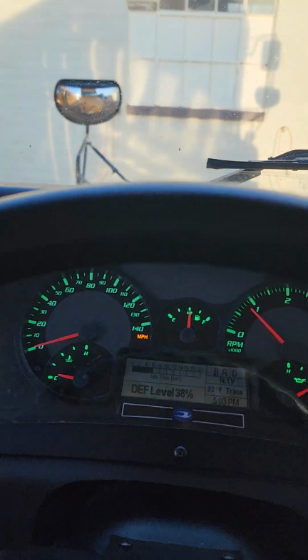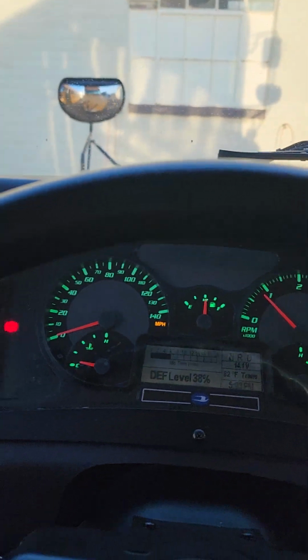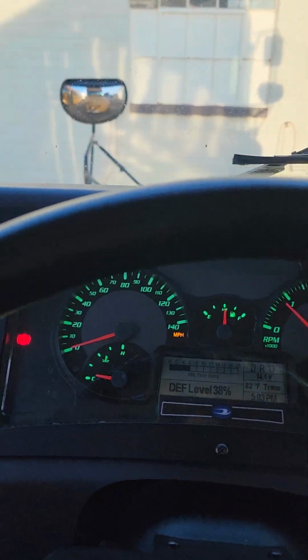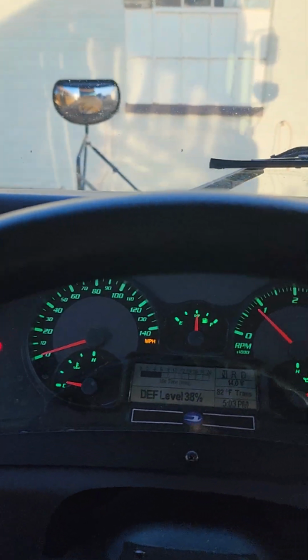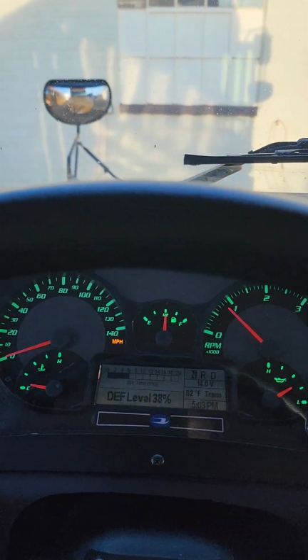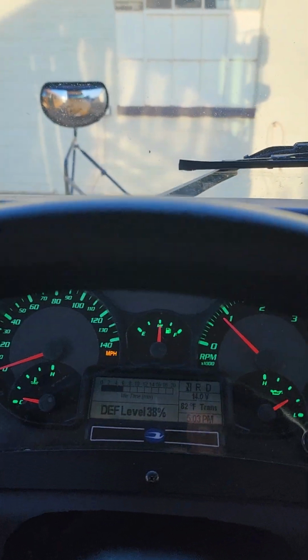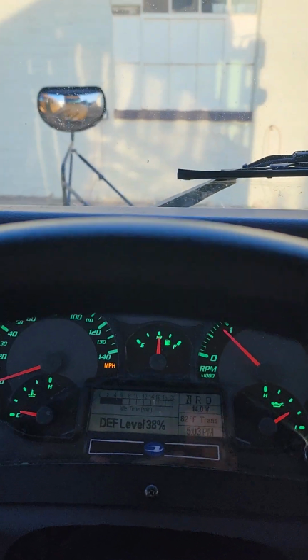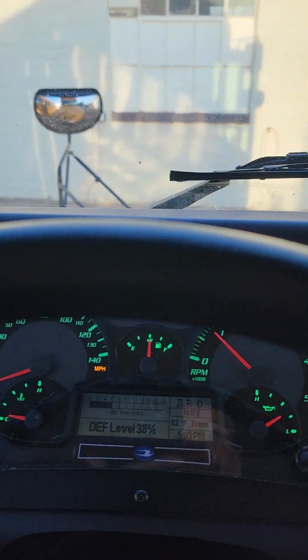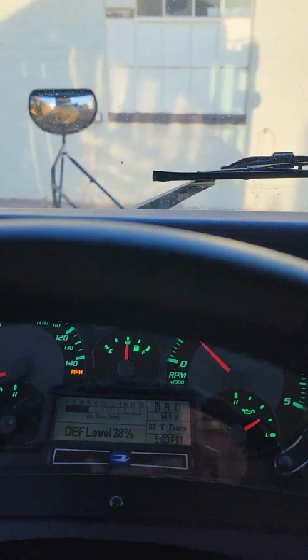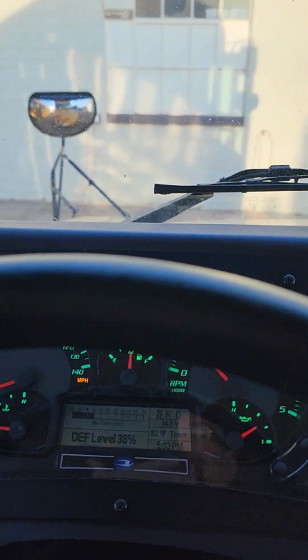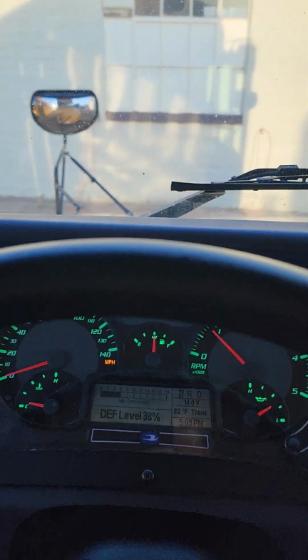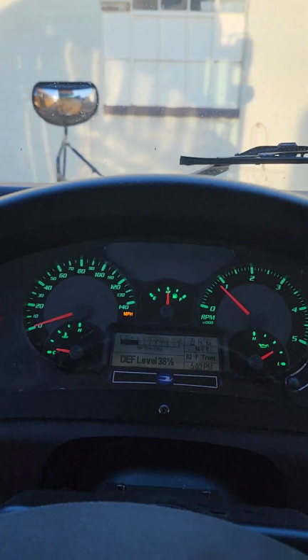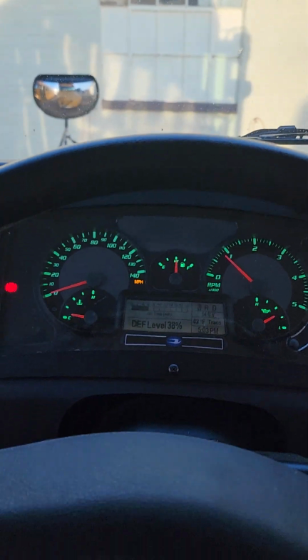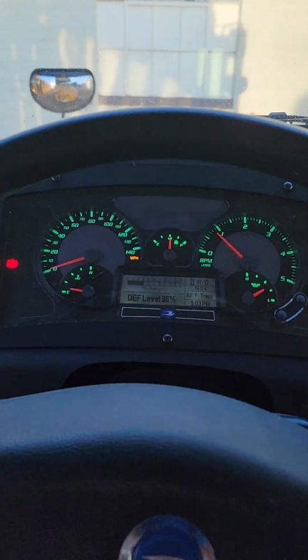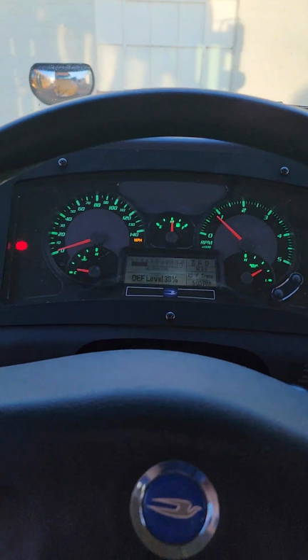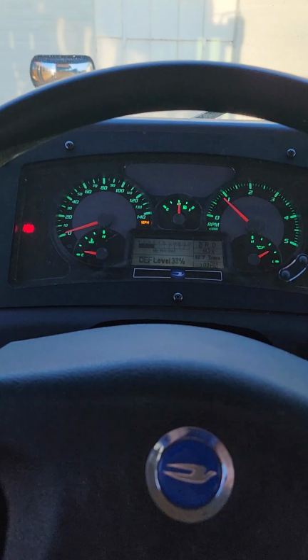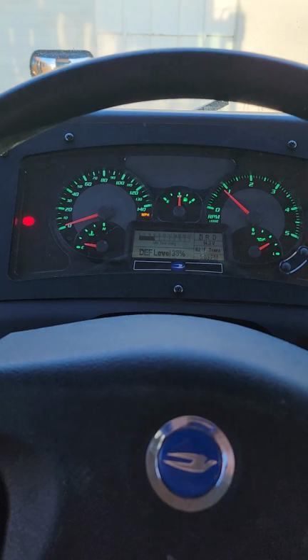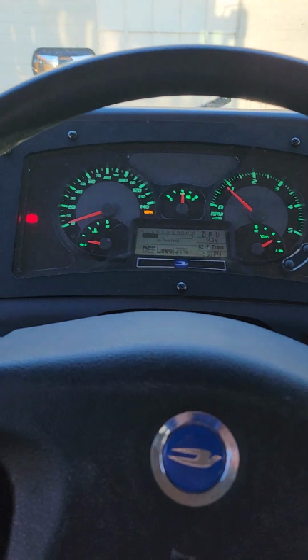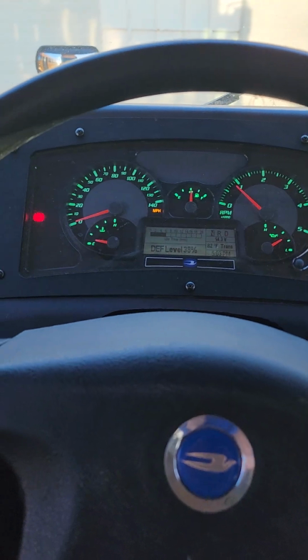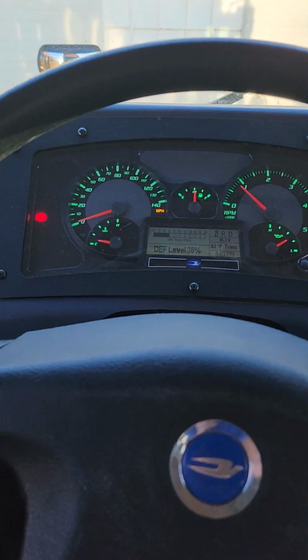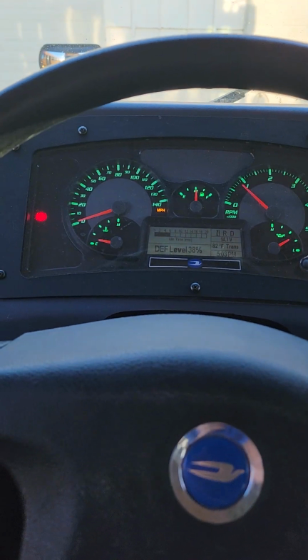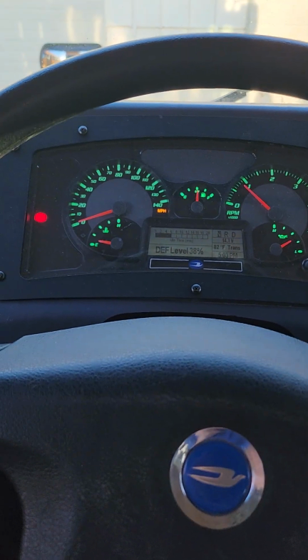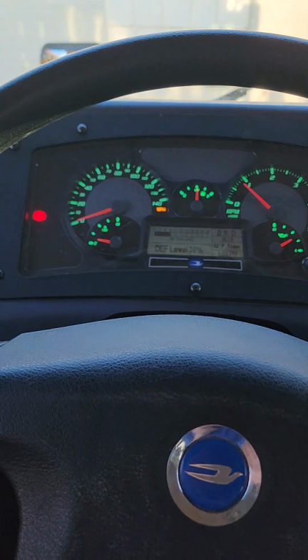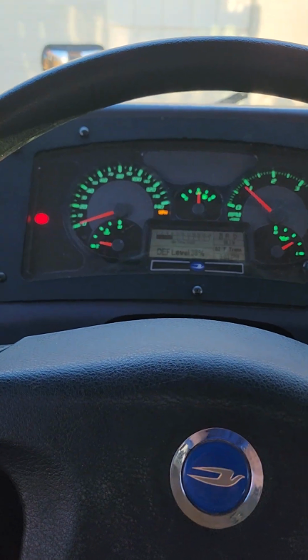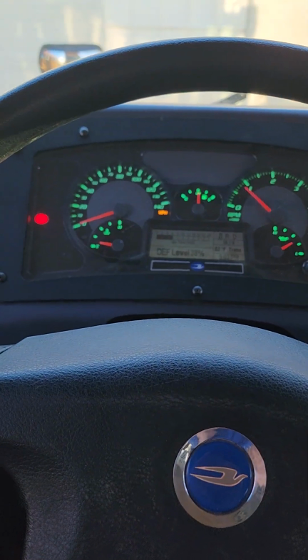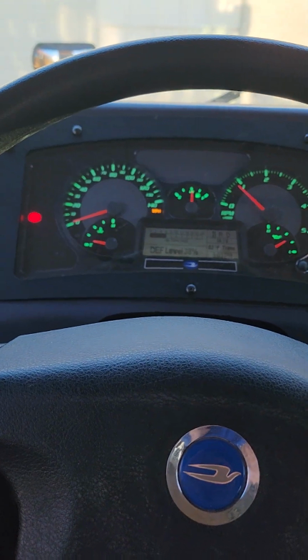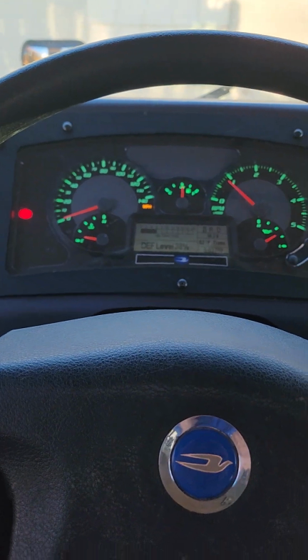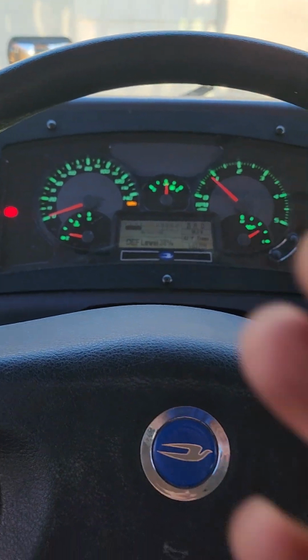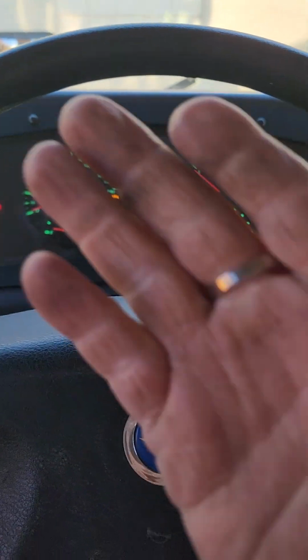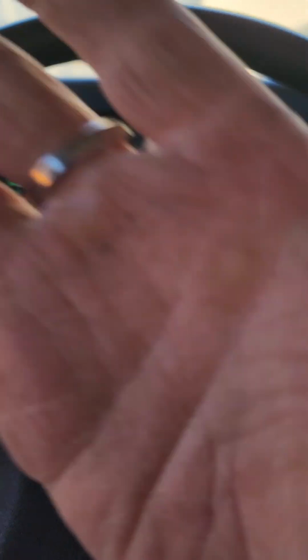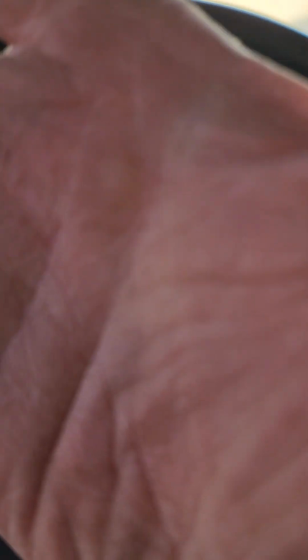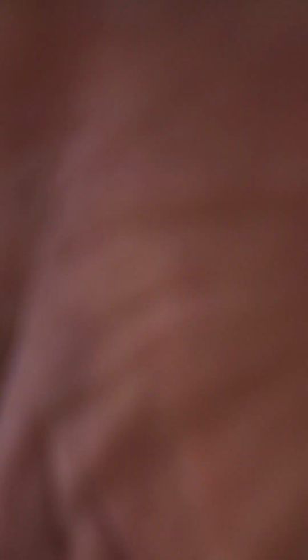That concludes the pre-trip inspection on the interior of a Bluebird Vision school bus. Thank you for watching.